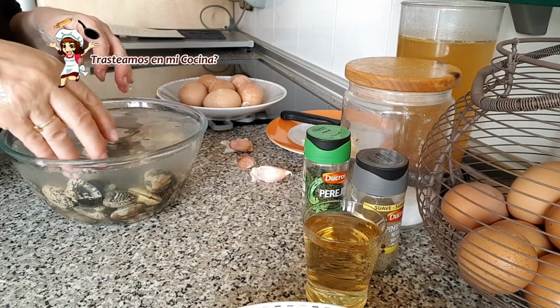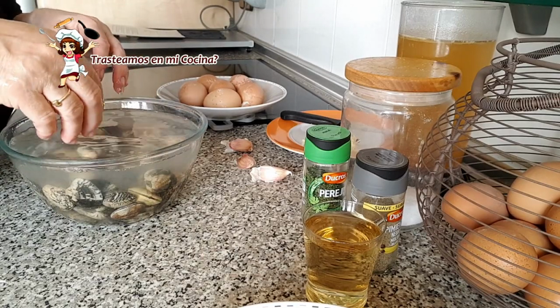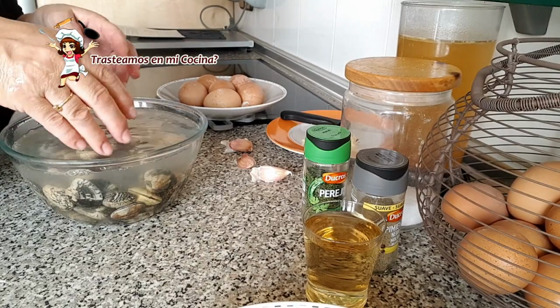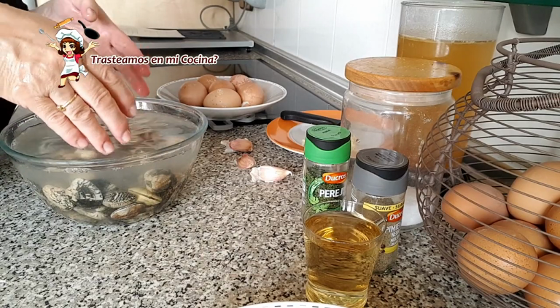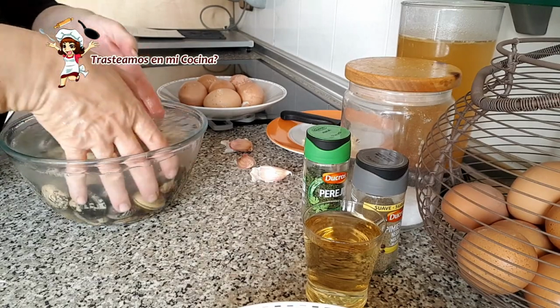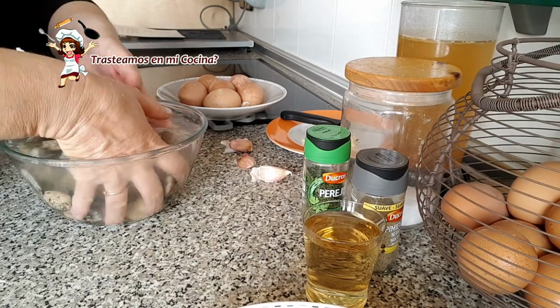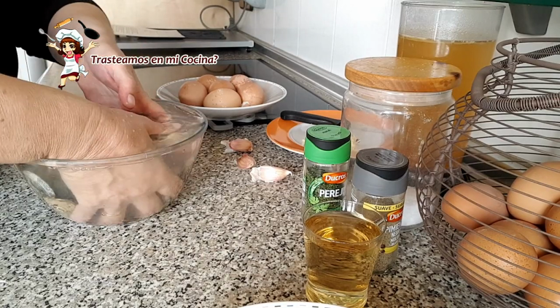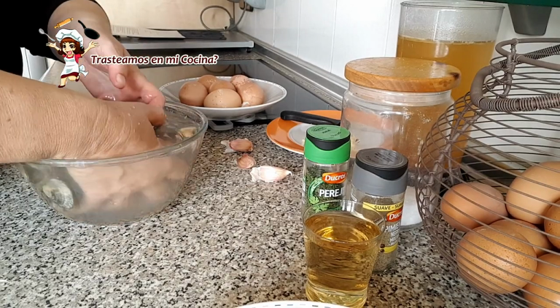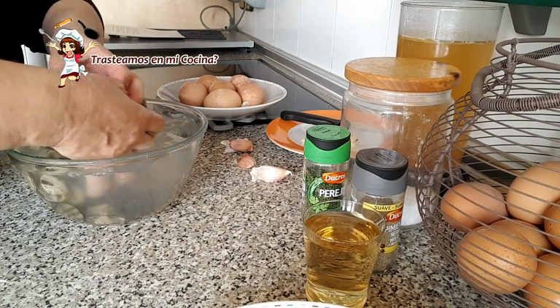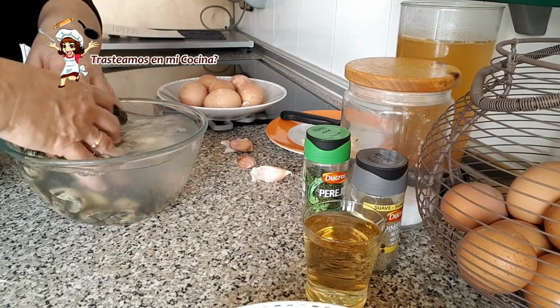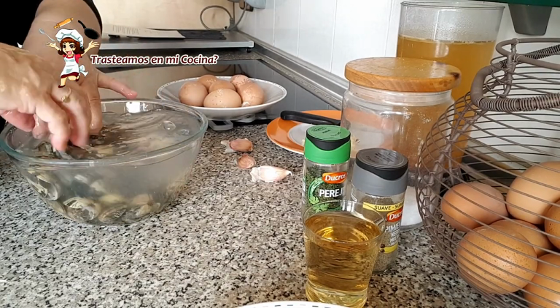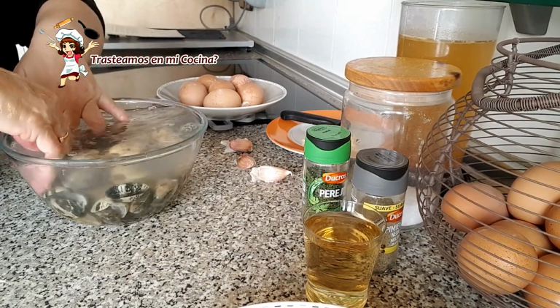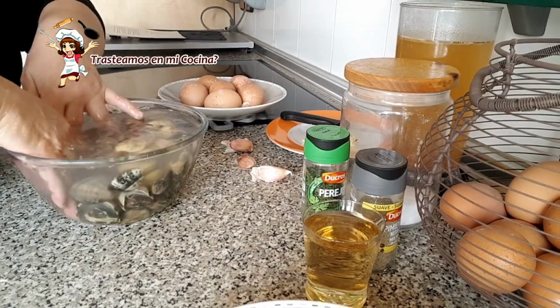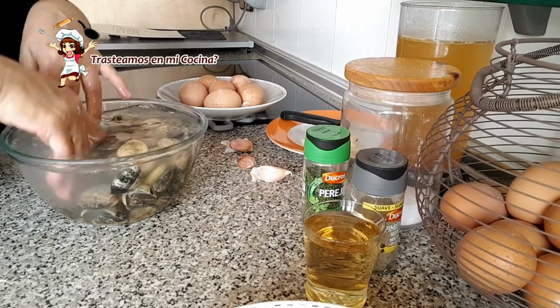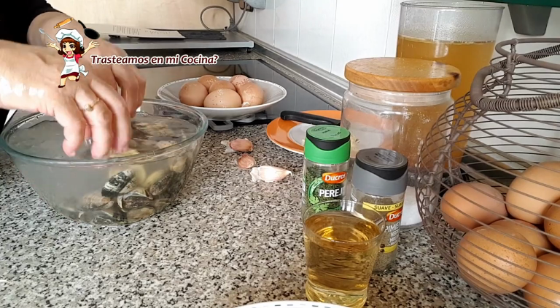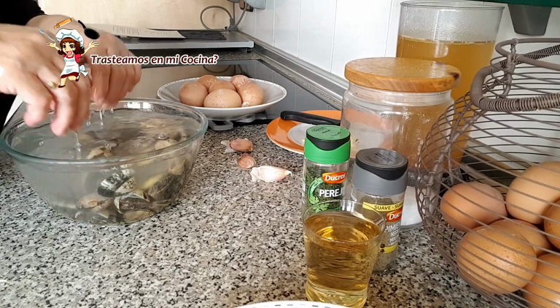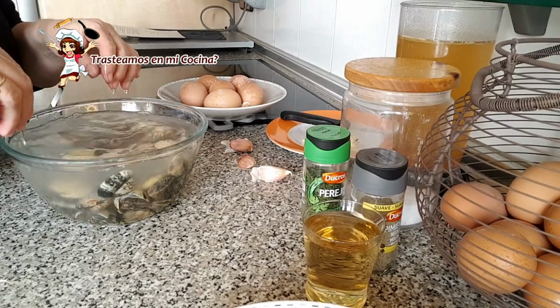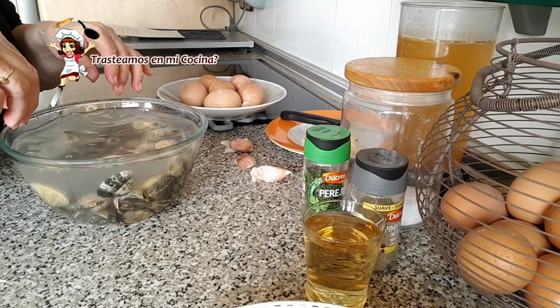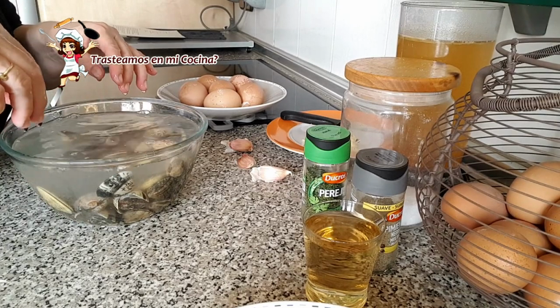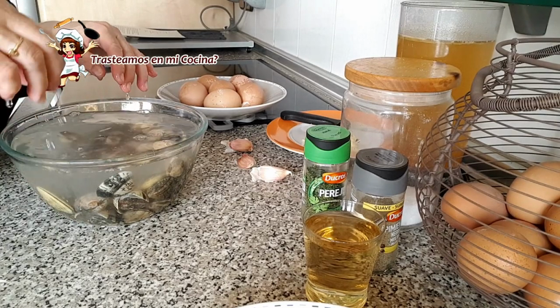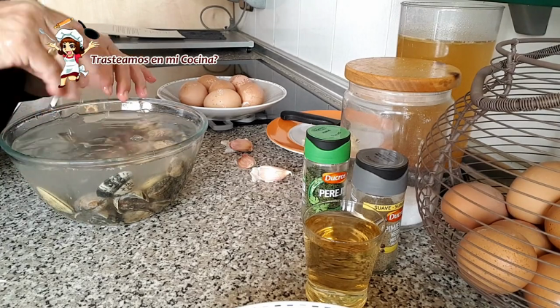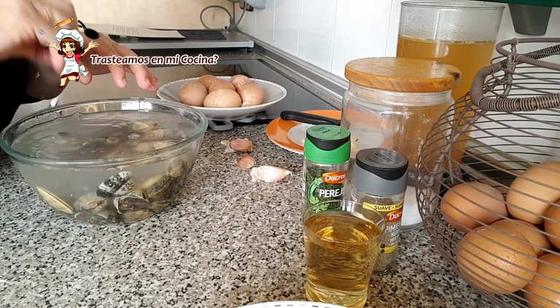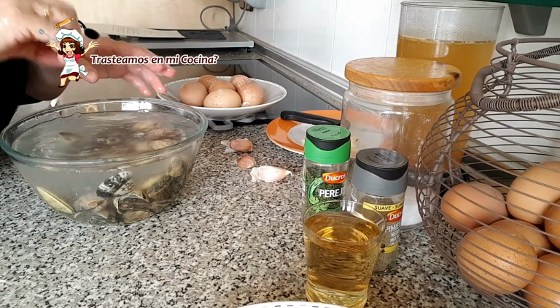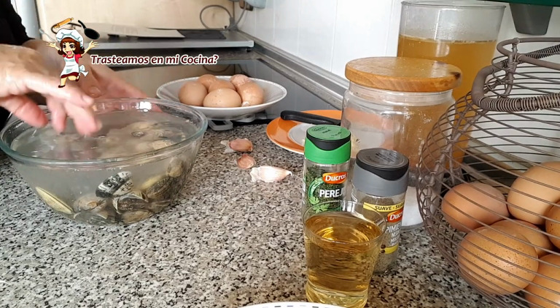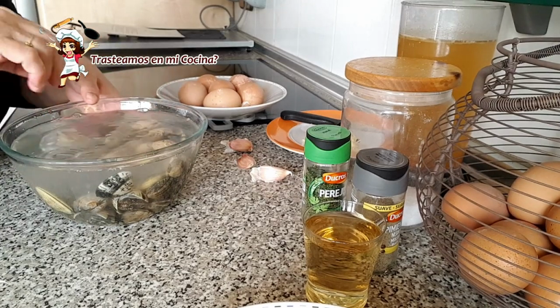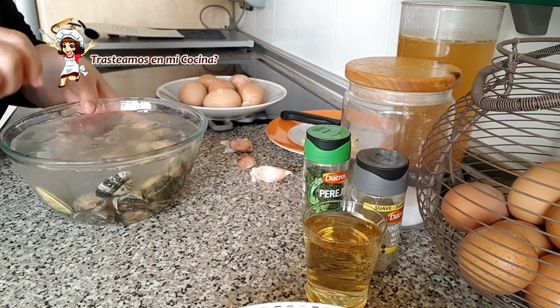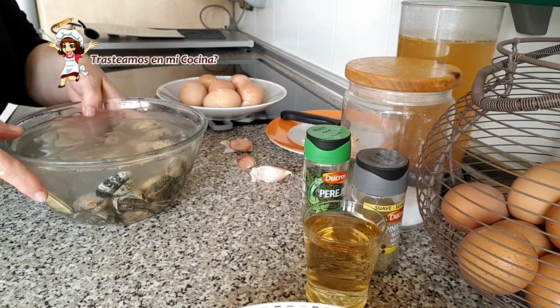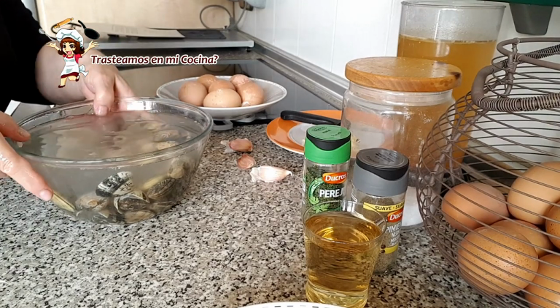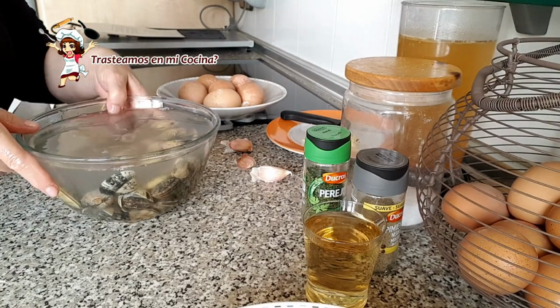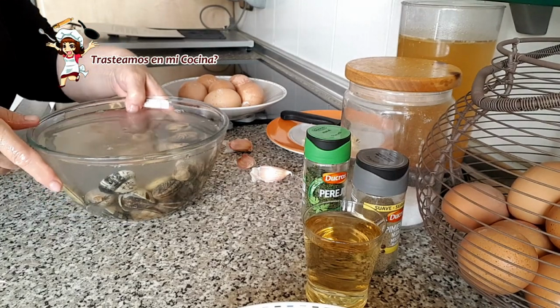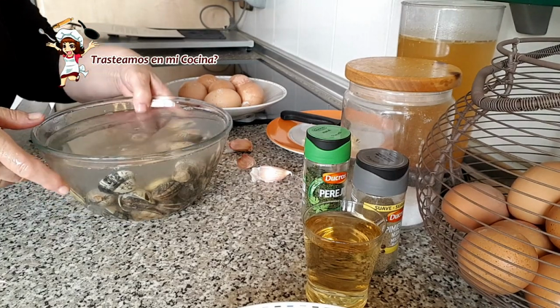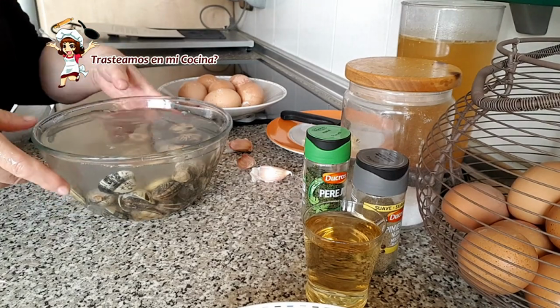Al cabo de este tiempo, escurrimos, lavamos de nuevo para quitar la sal y los restos de arena, y retiramos las que estén abiertas.